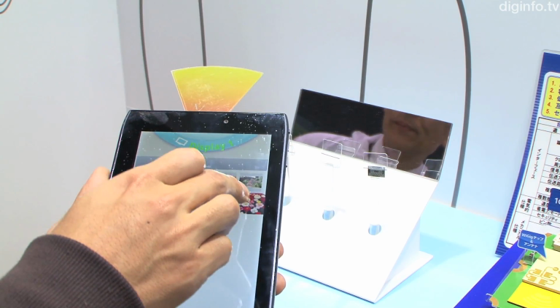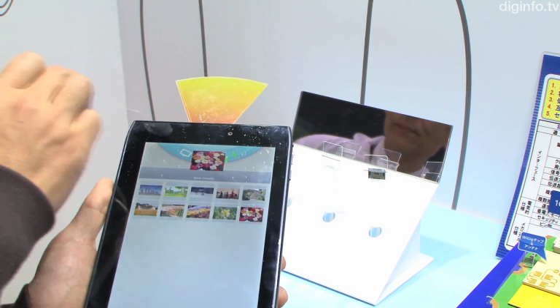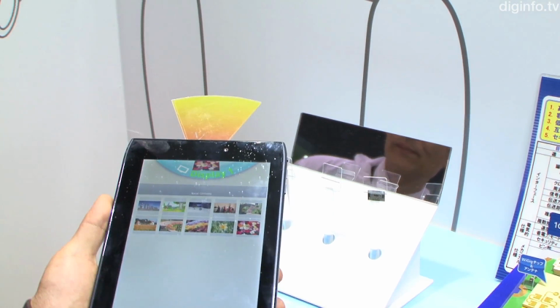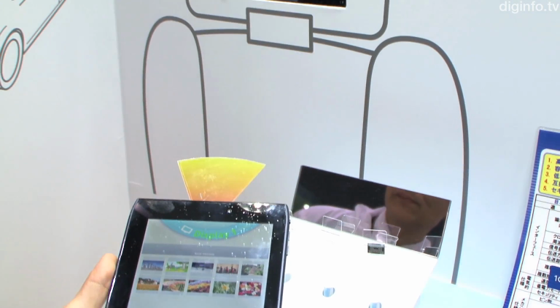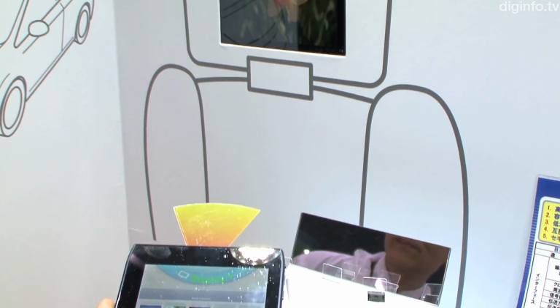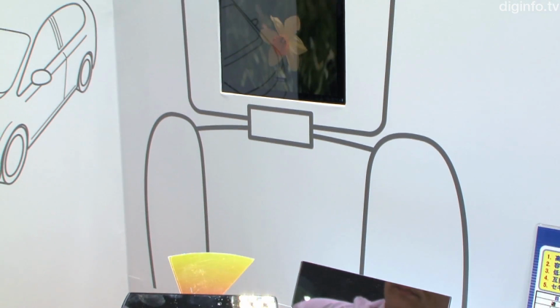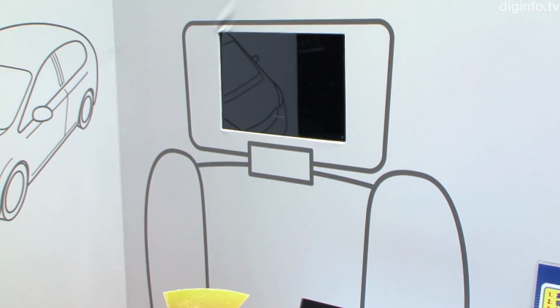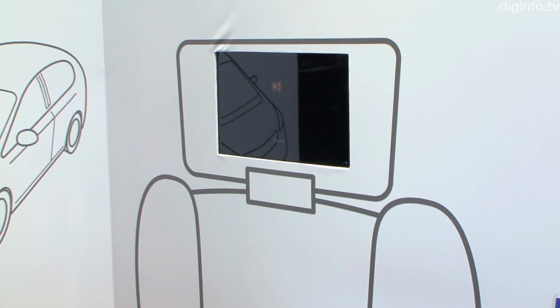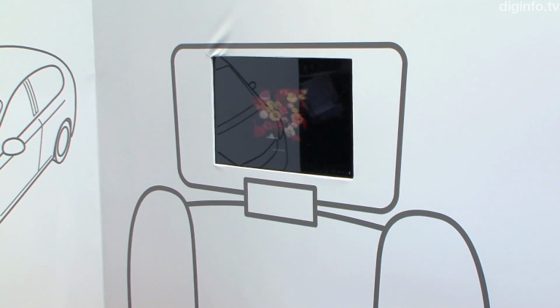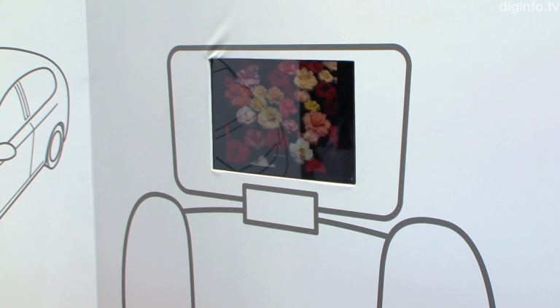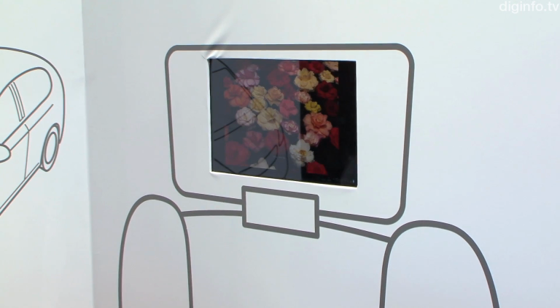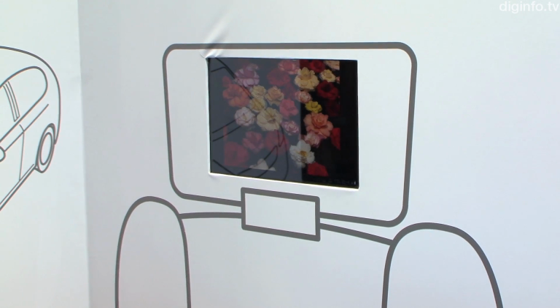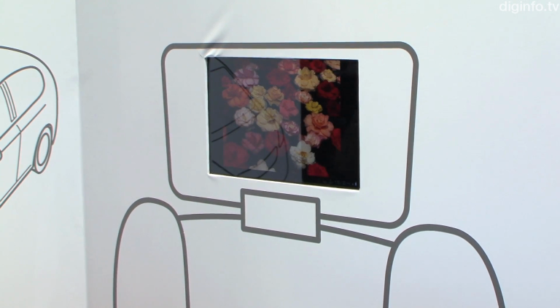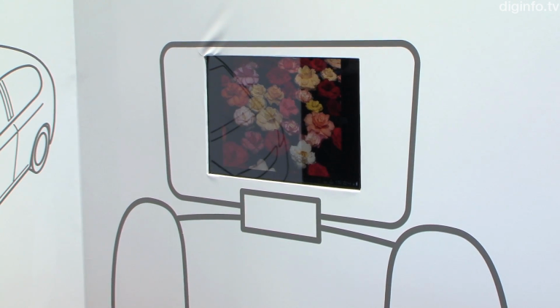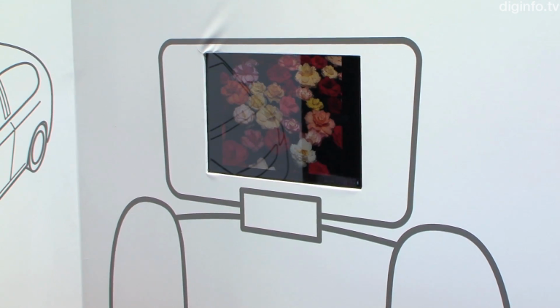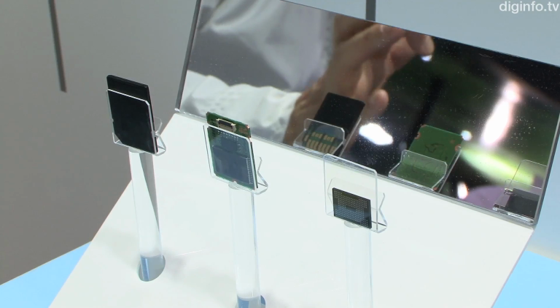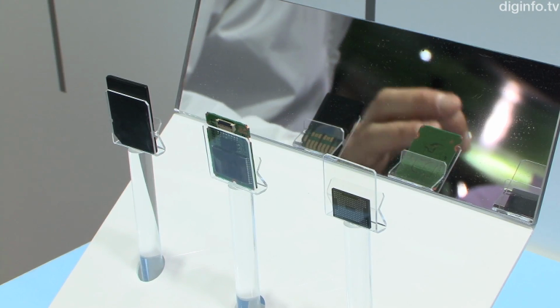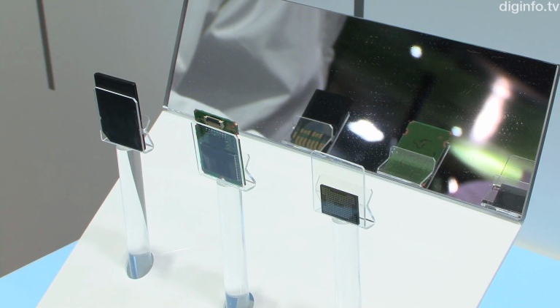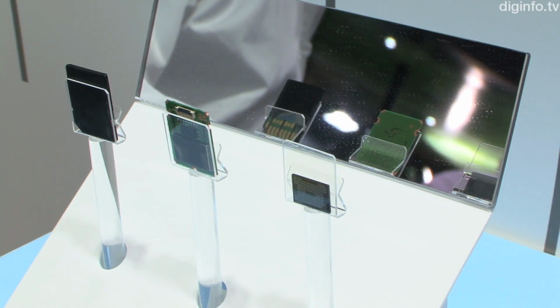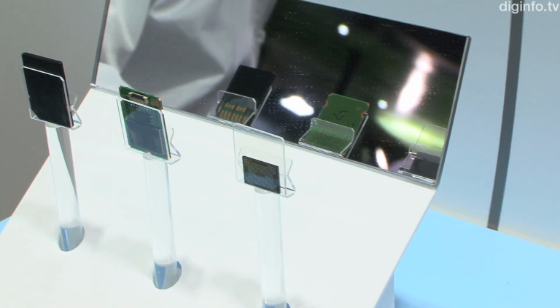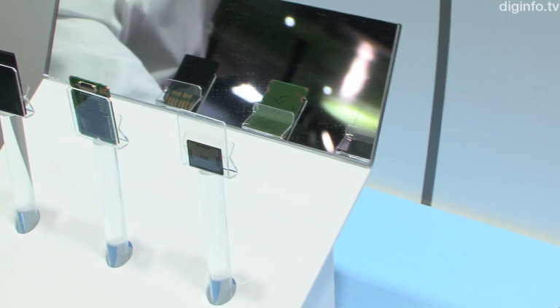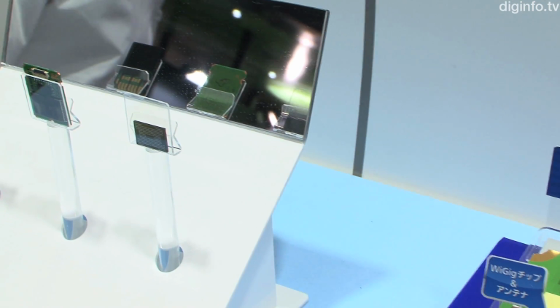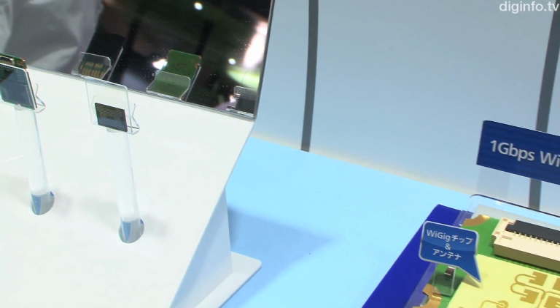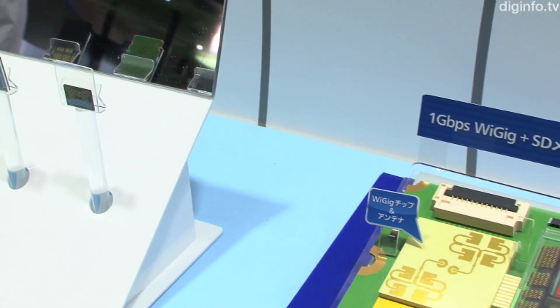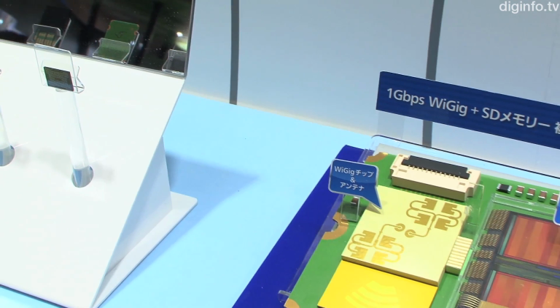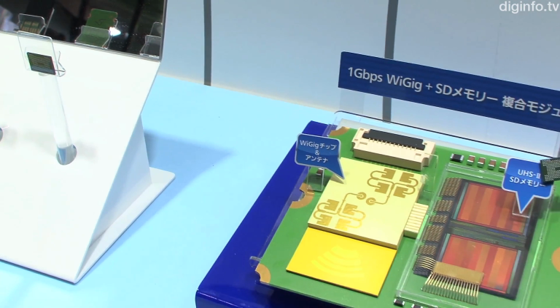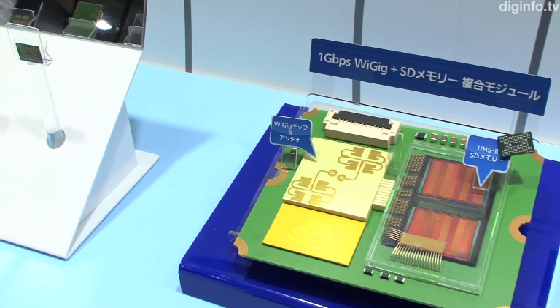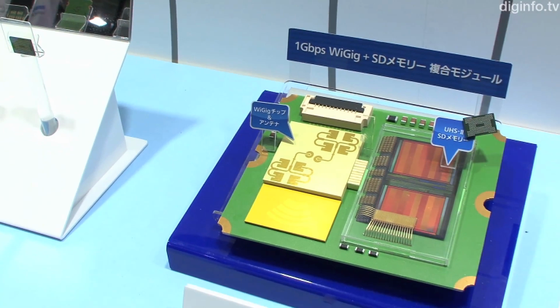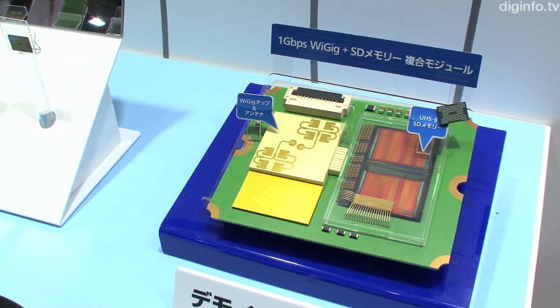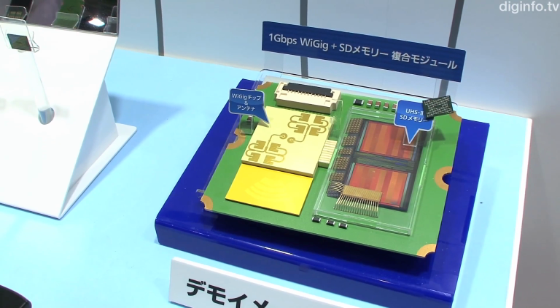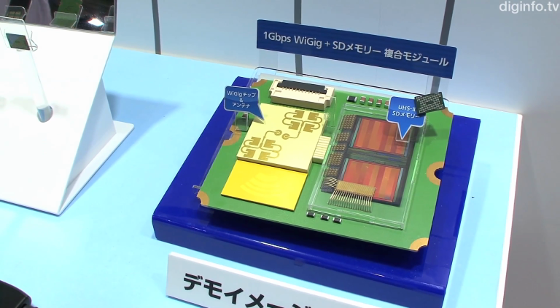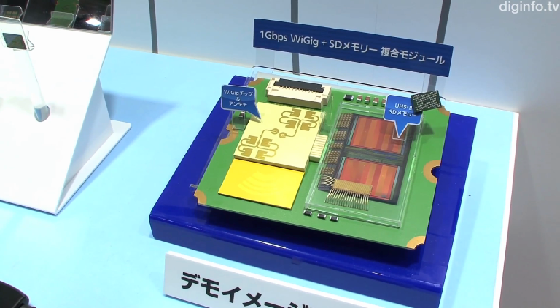Panasonic is currently developing applications for the new WiGig gigabit wireless communication technology. In this concept demonstration, a communications module which supports WiGig is embedded on an SD memory card.